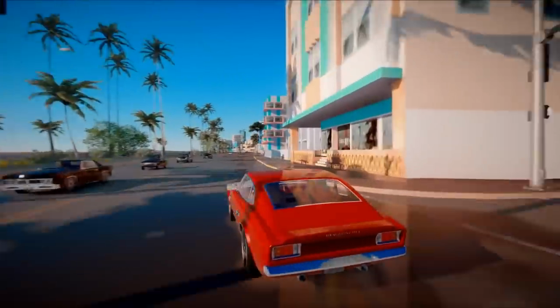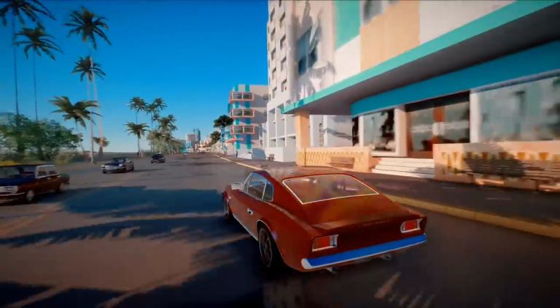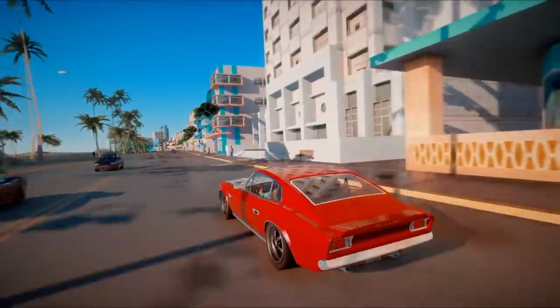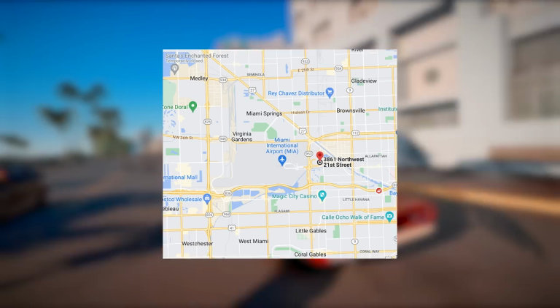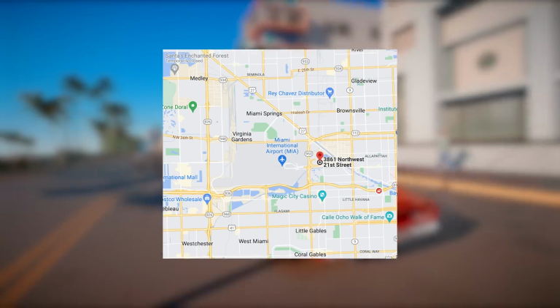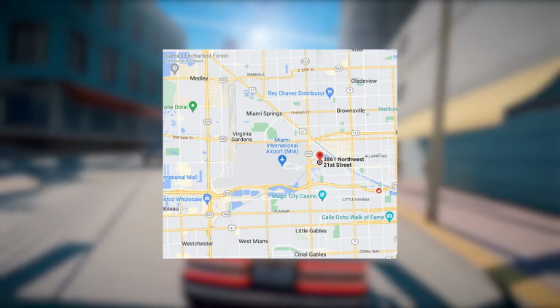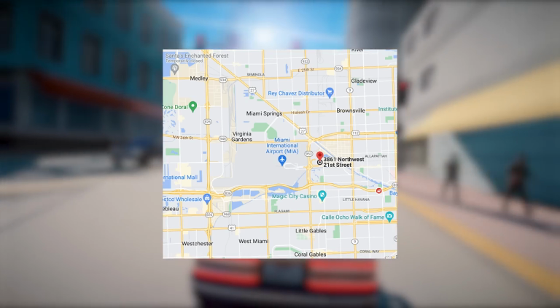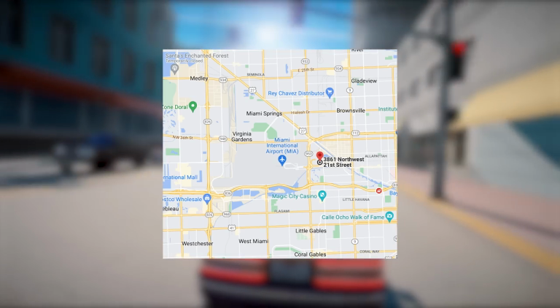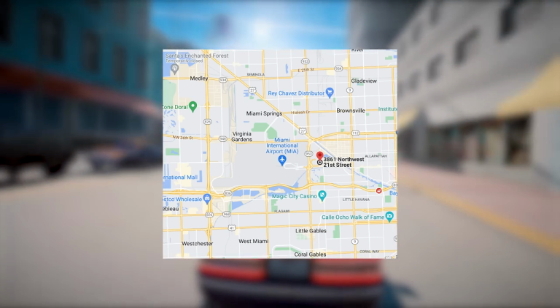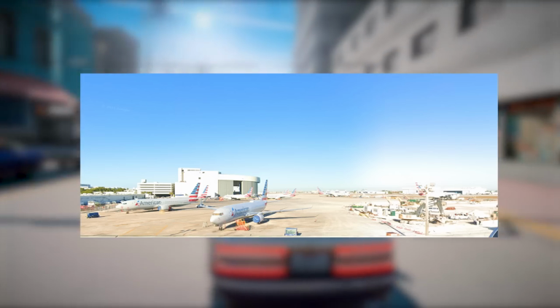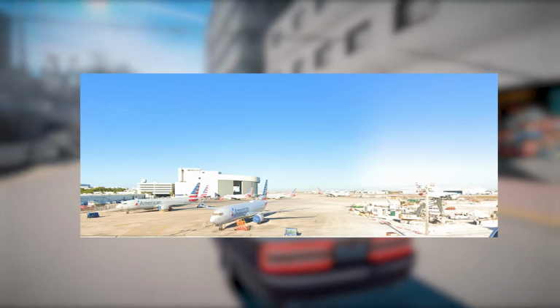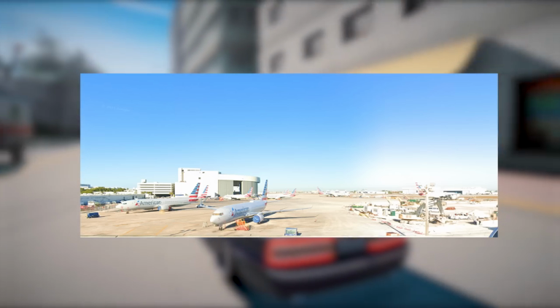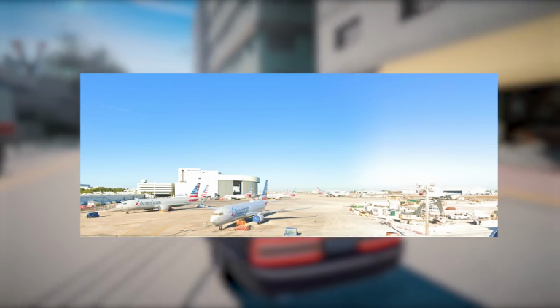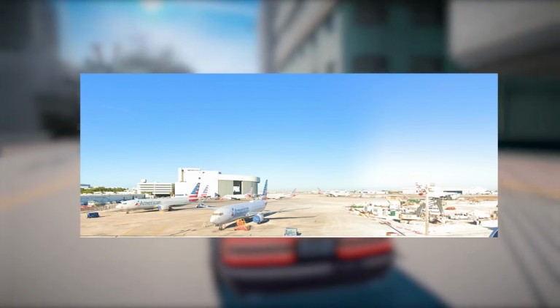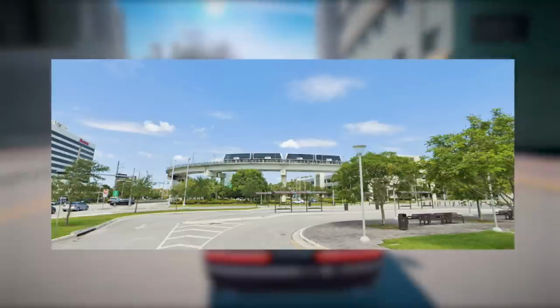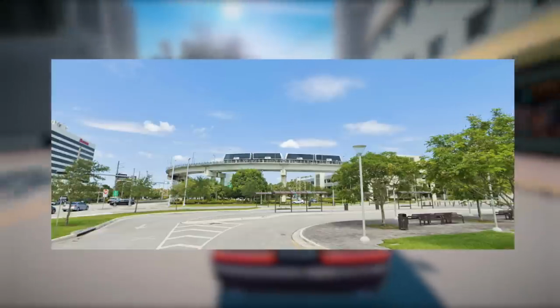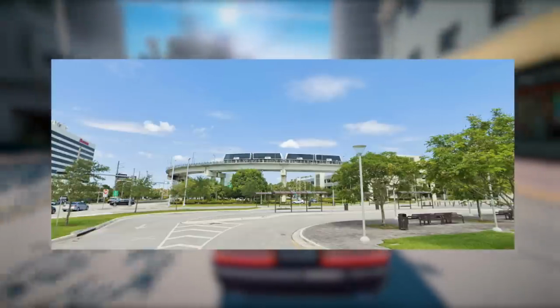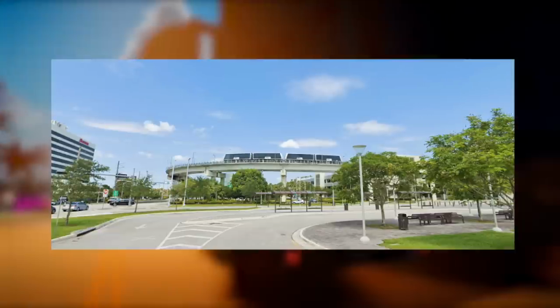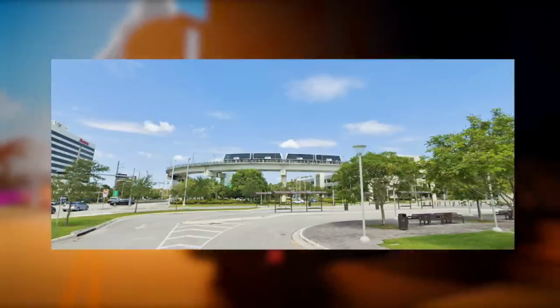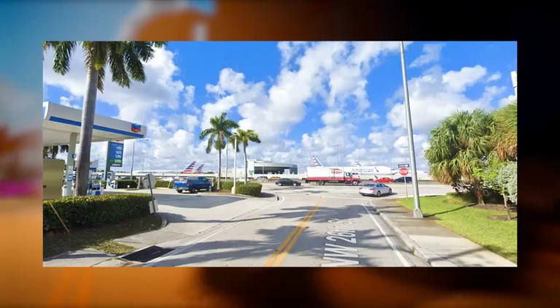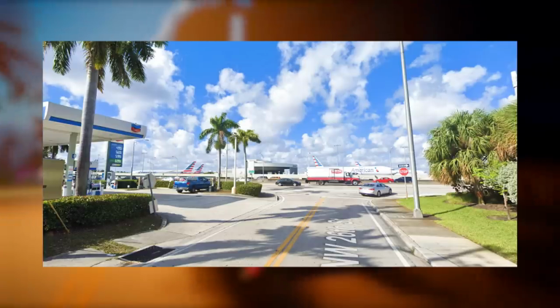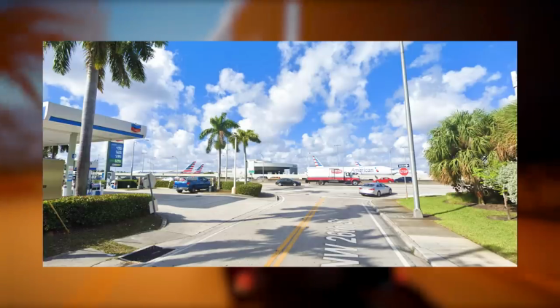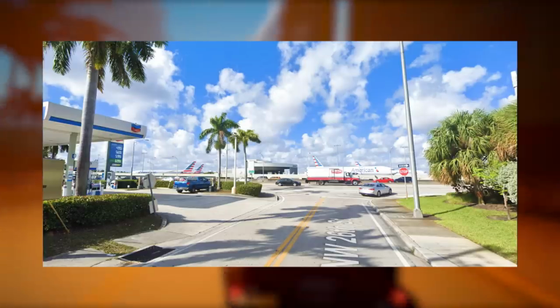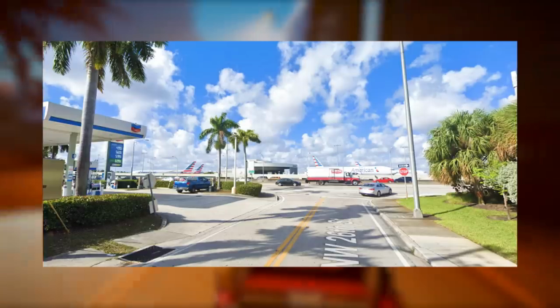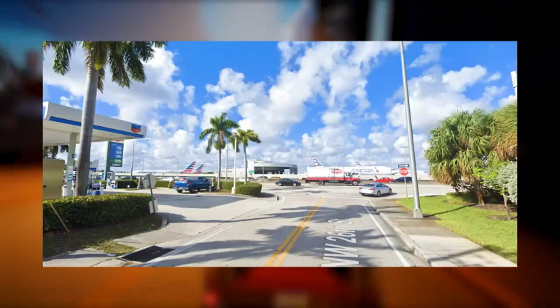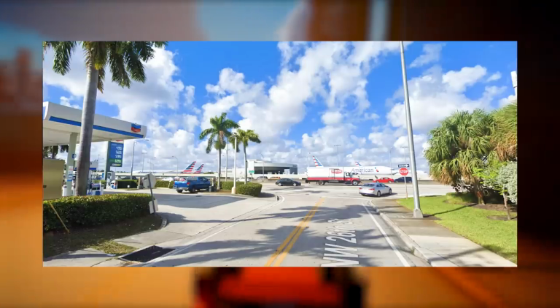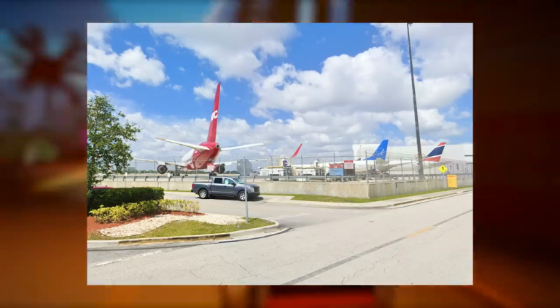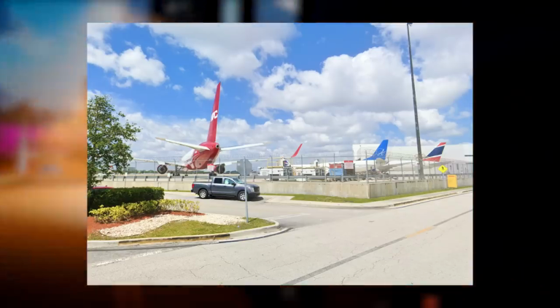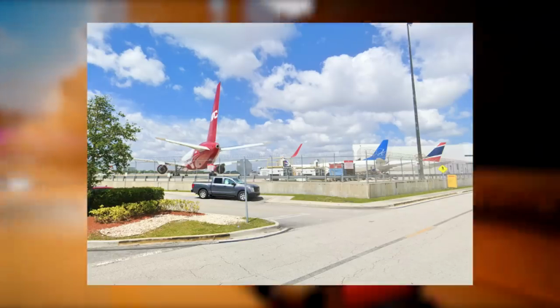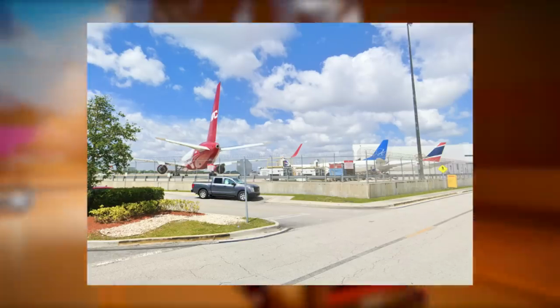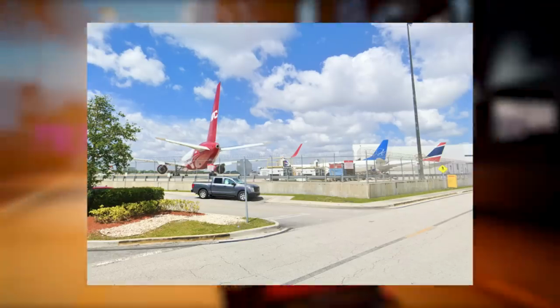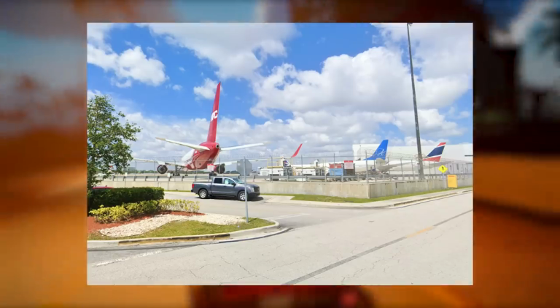Next on the list is the Miami International Airport, which was also spotted in GTA 6 along with its metro station. It's exciting to think about the potential exciting and chaotic scenes that could unfold in this bustling airport location.